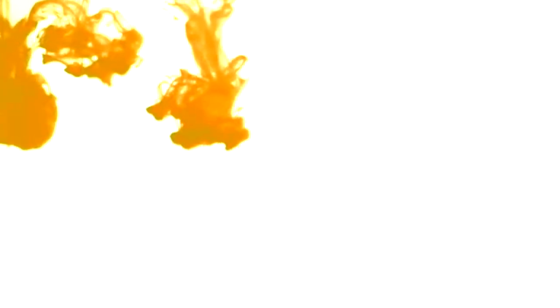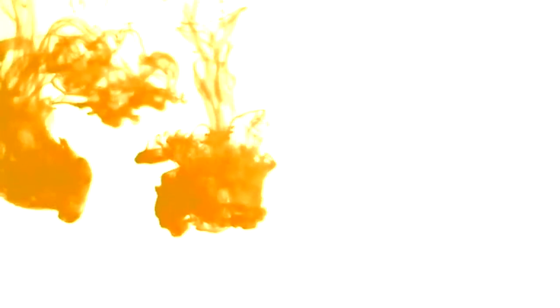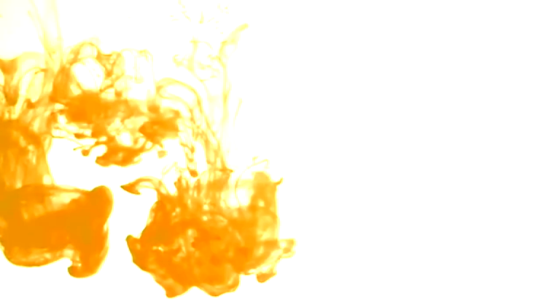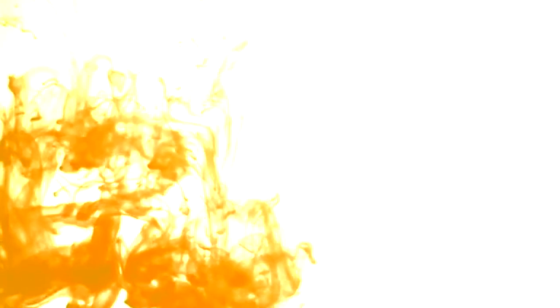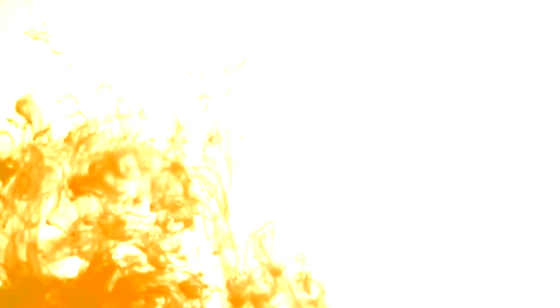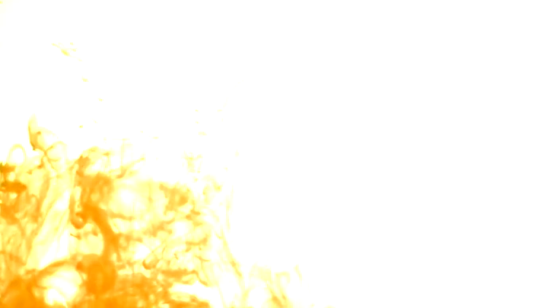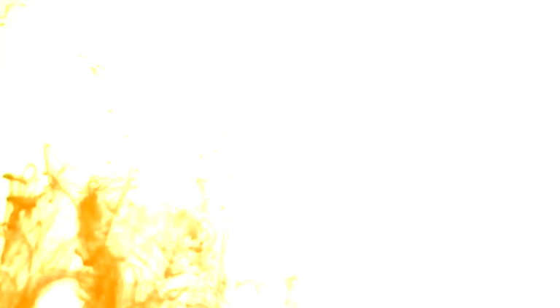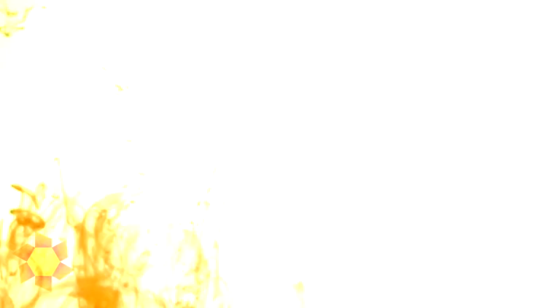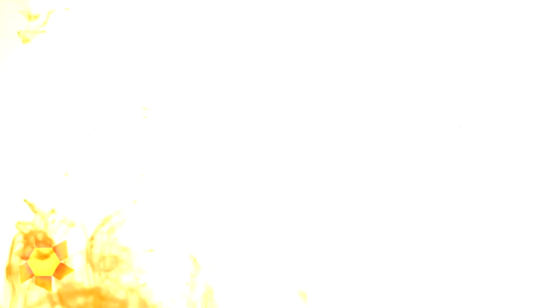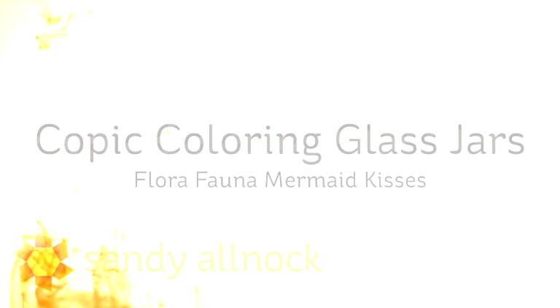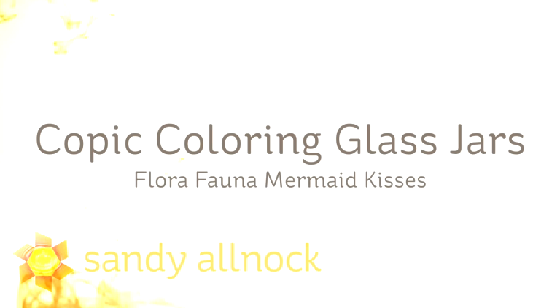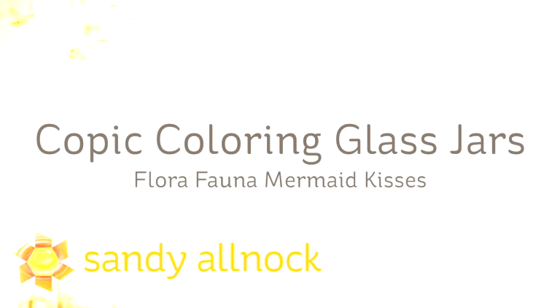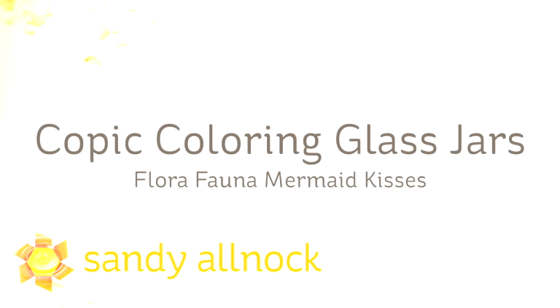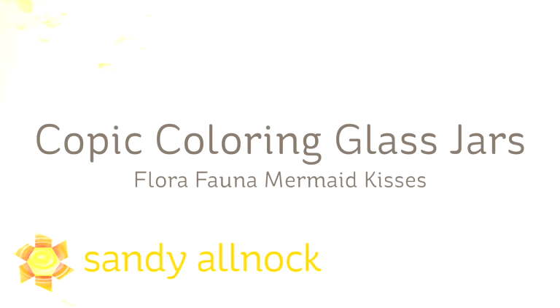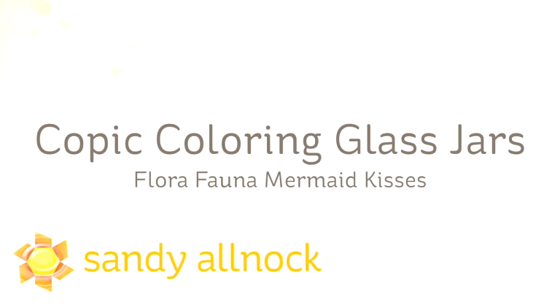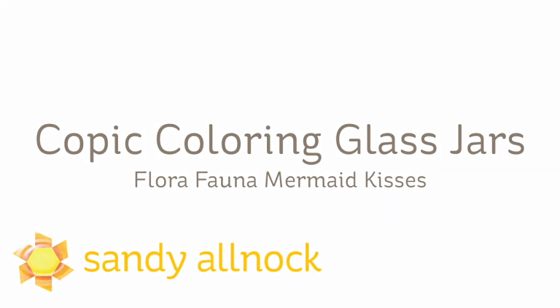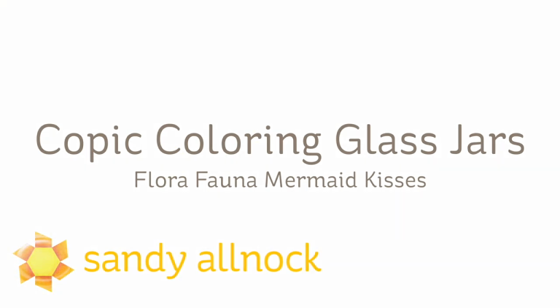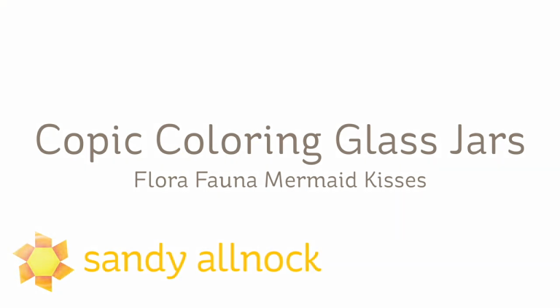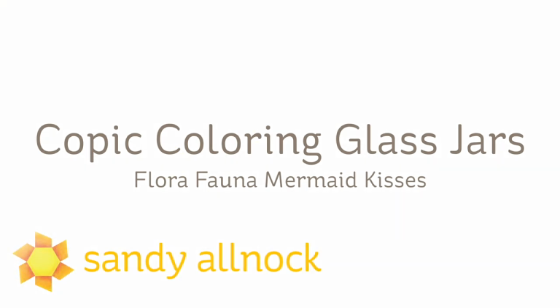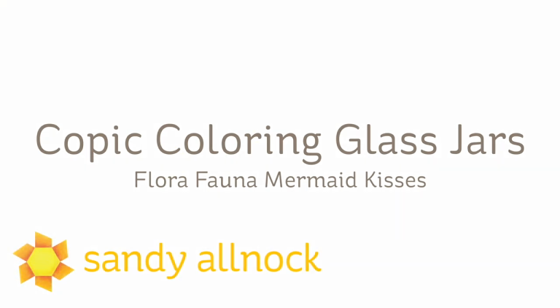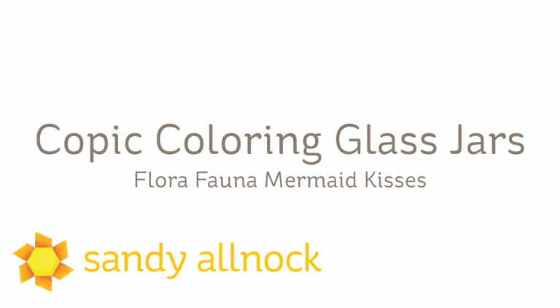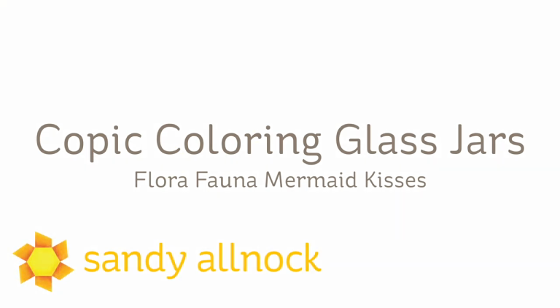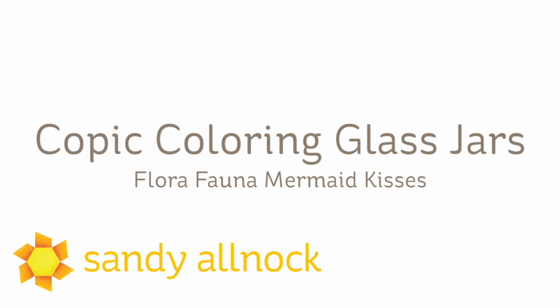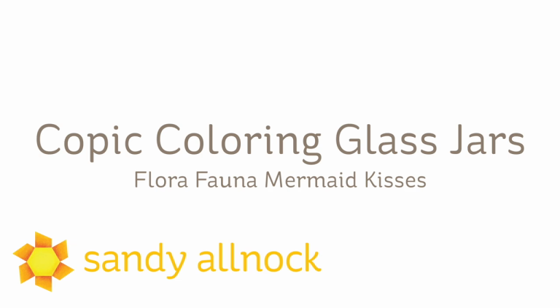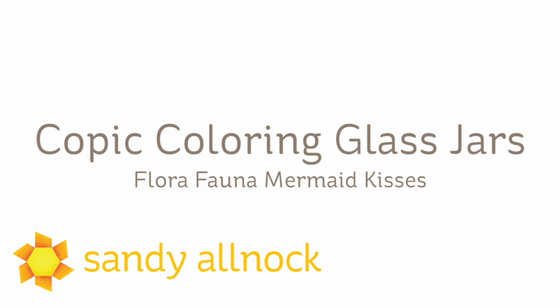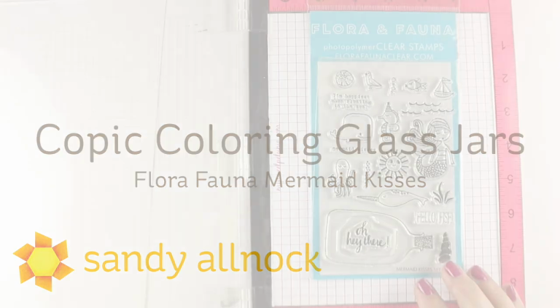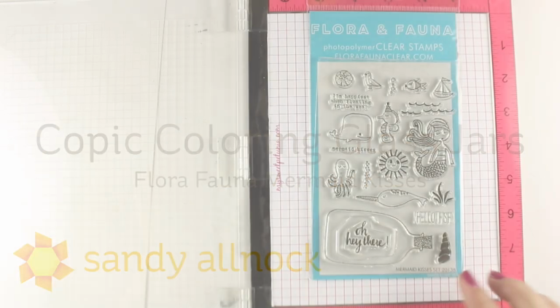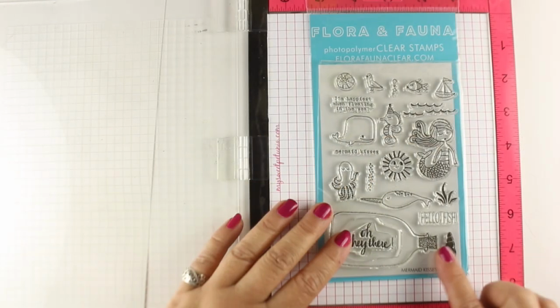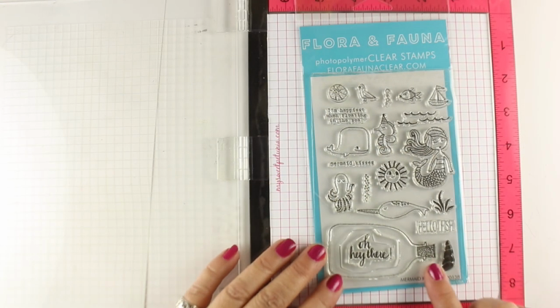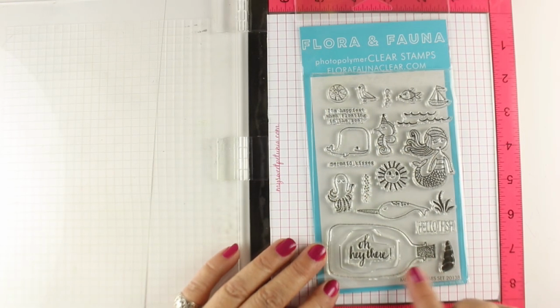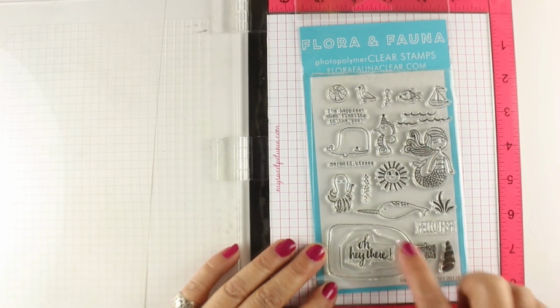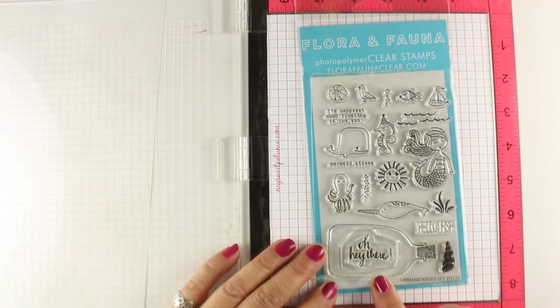Hi there, I'm Sandy Alnach, artist and paper crafter here on YouTube, and today I'm going to be coloring some glass jars with my Copic markers. I'm probably going to need a whole playlist just for Copic coloring jars — I can't seem to stop.